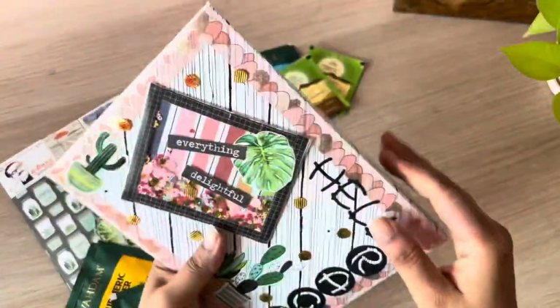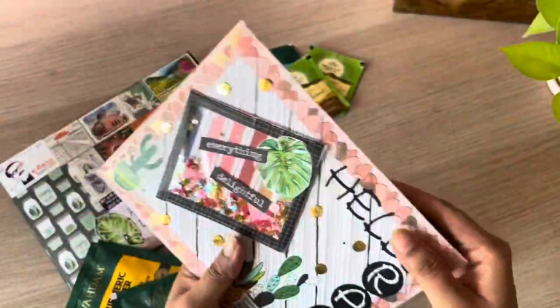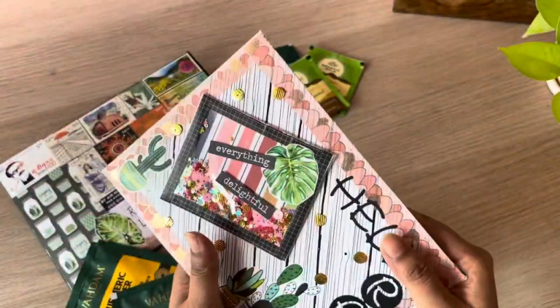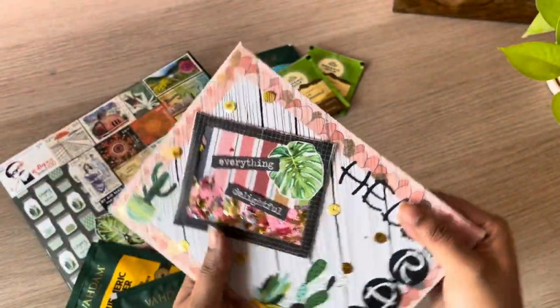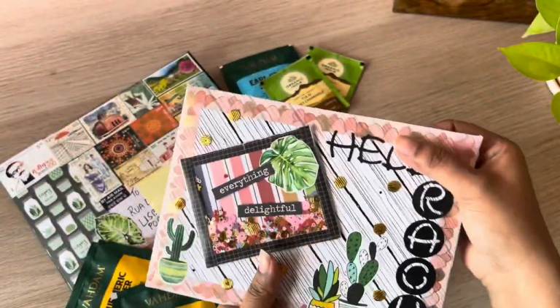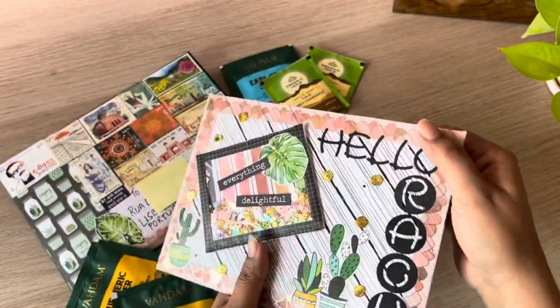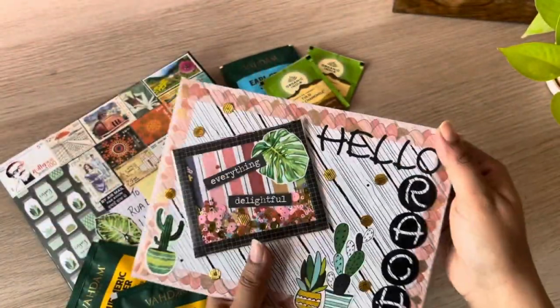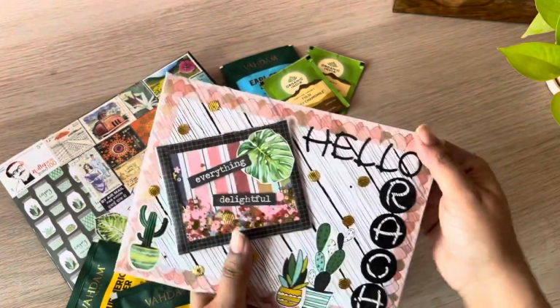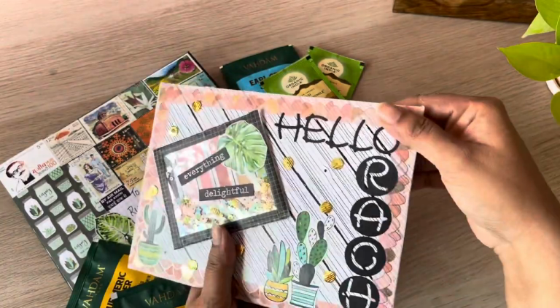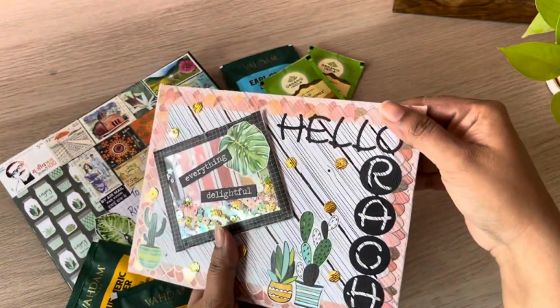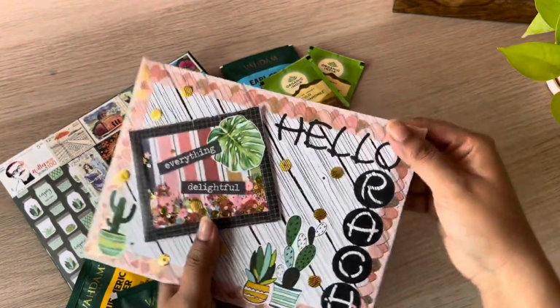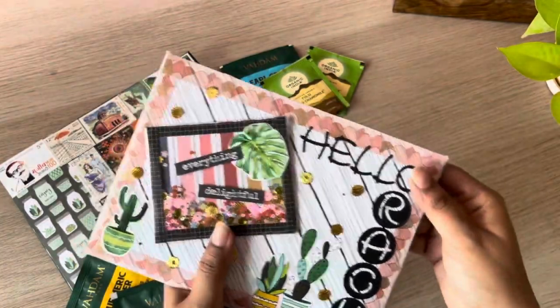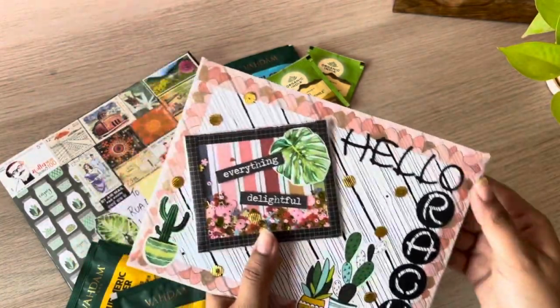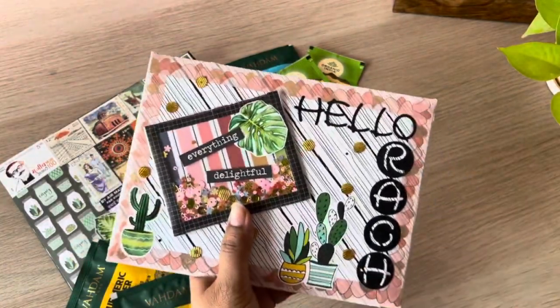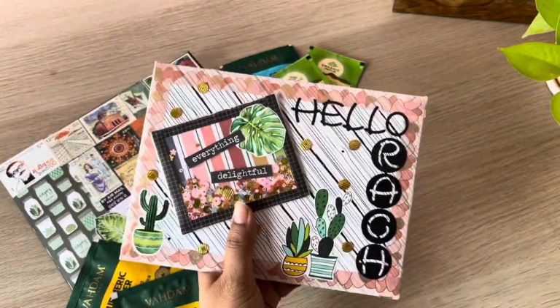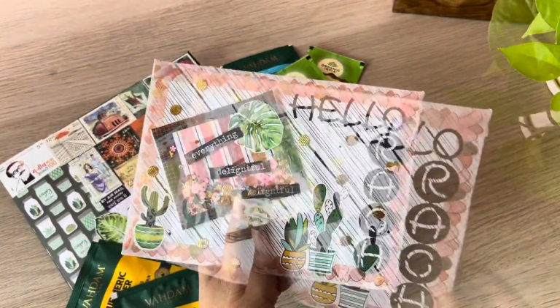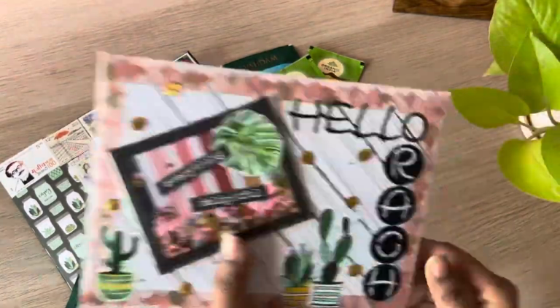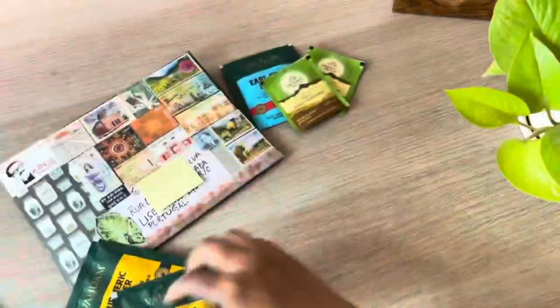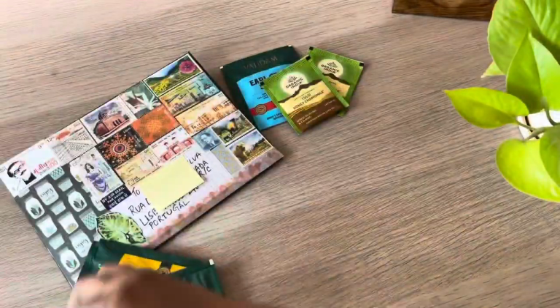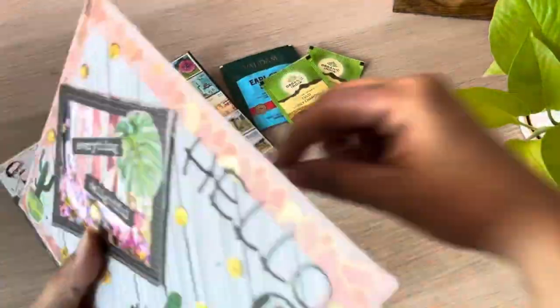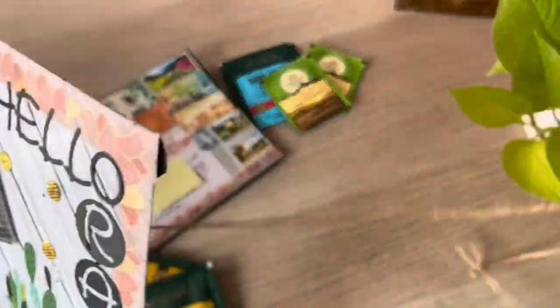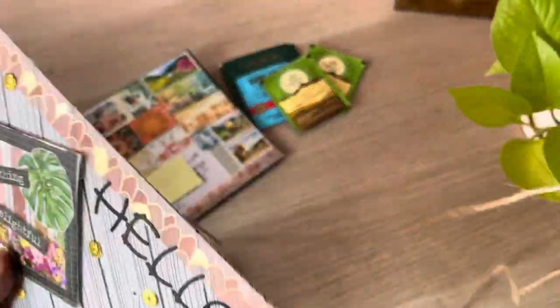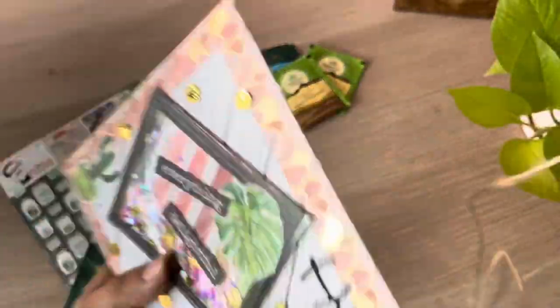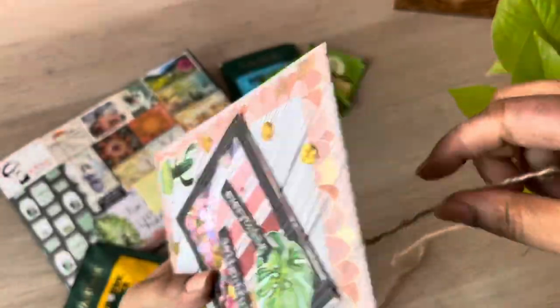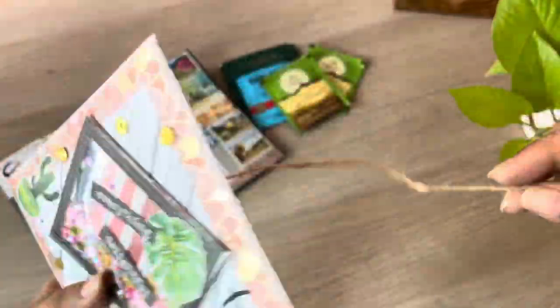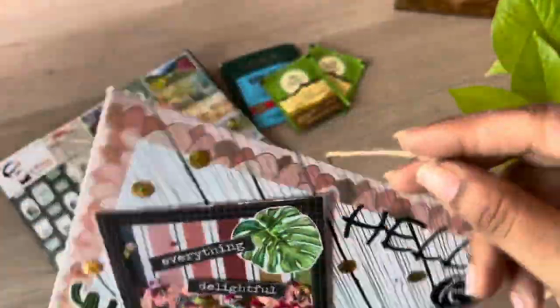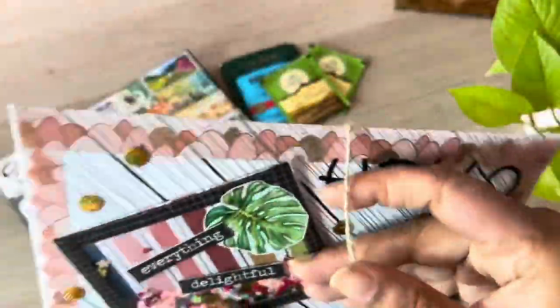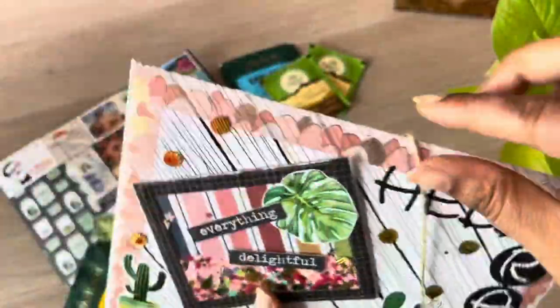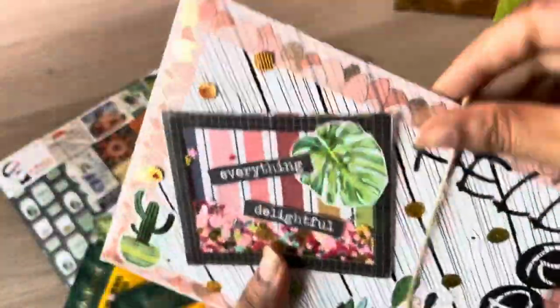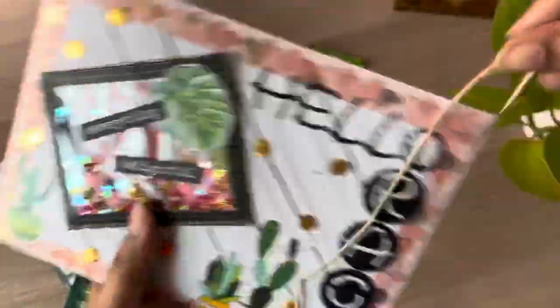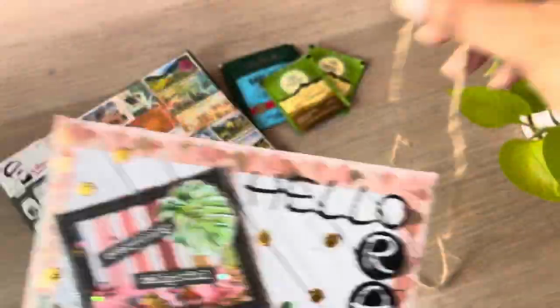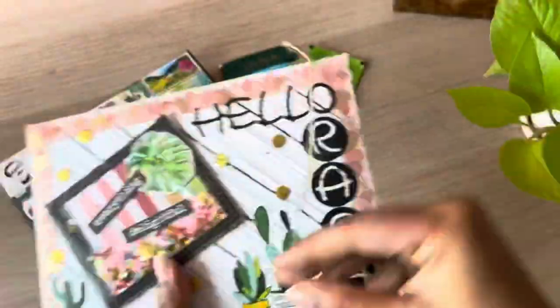And this paper I've used for the envelope, the main envelope — this is pretty thick cardstock. It's a black and white wood grain paper, 12 by 12.